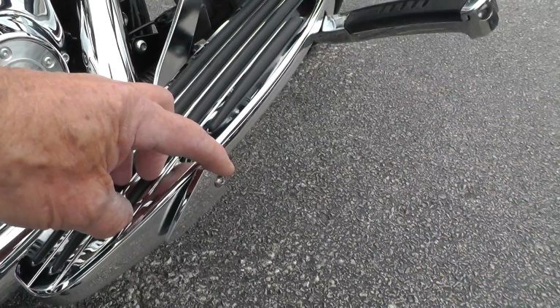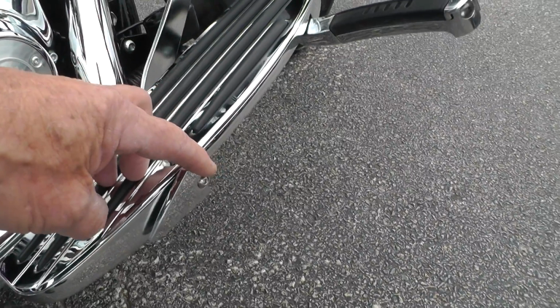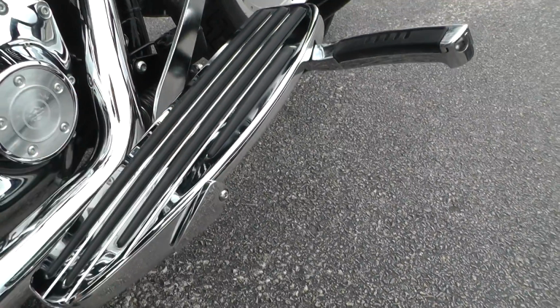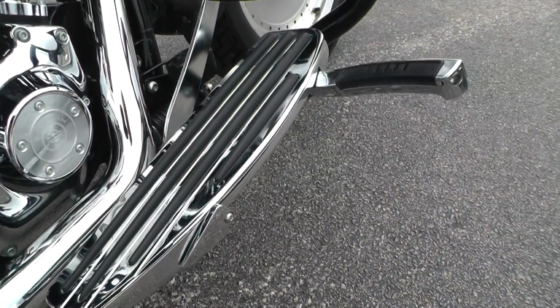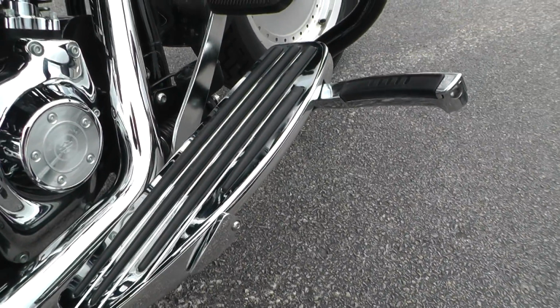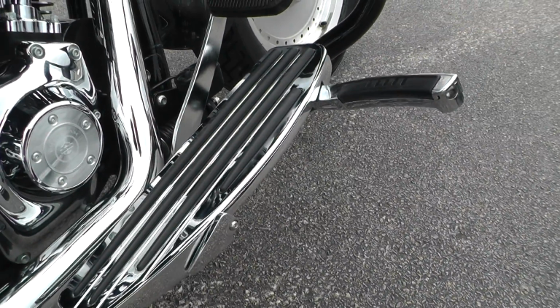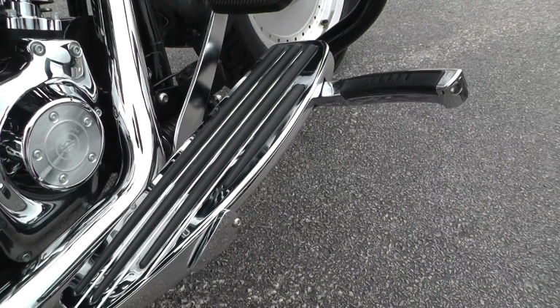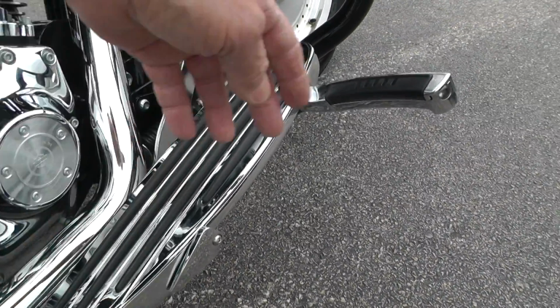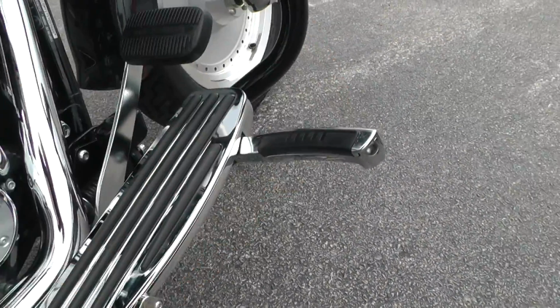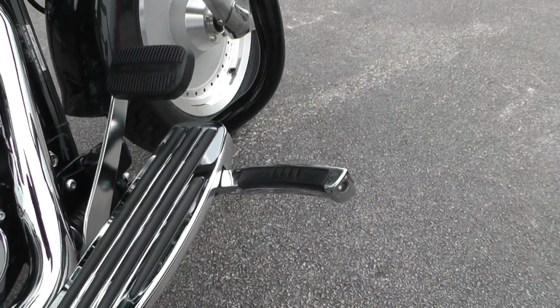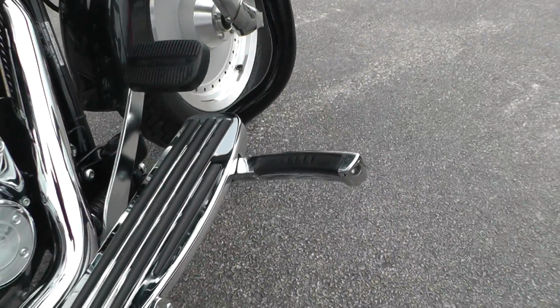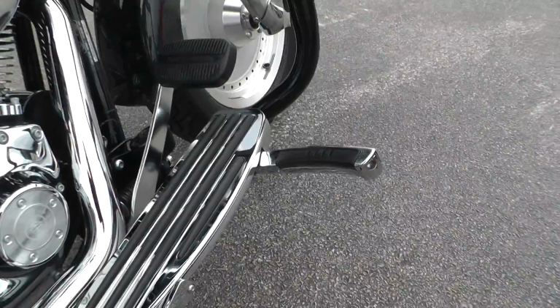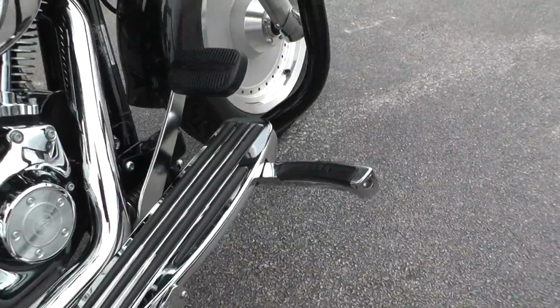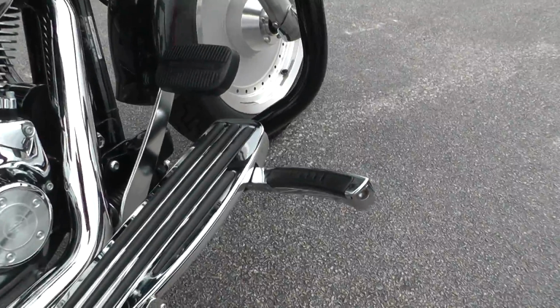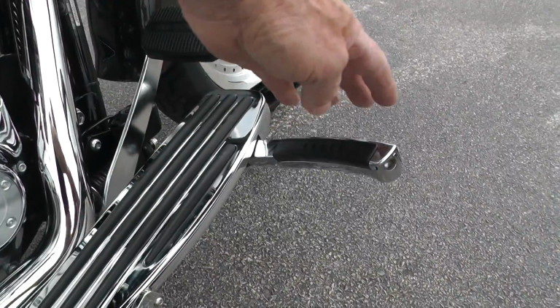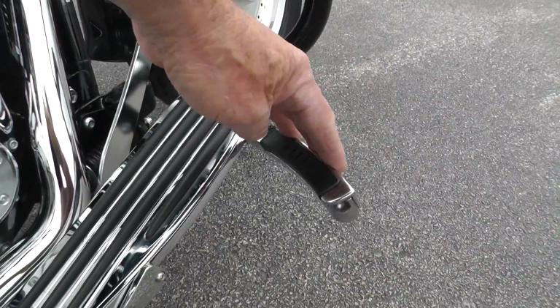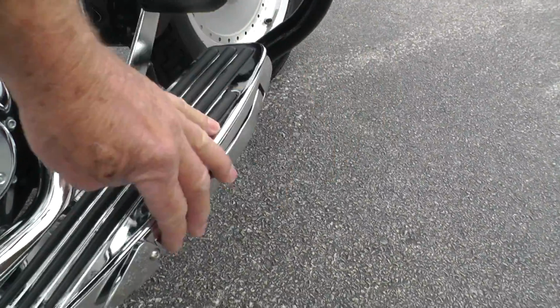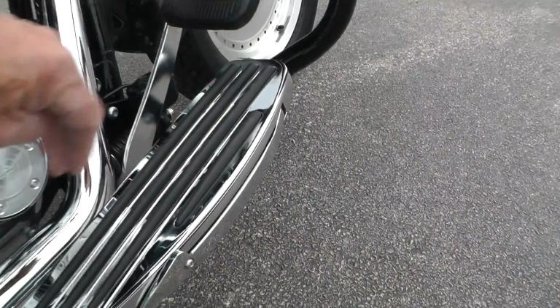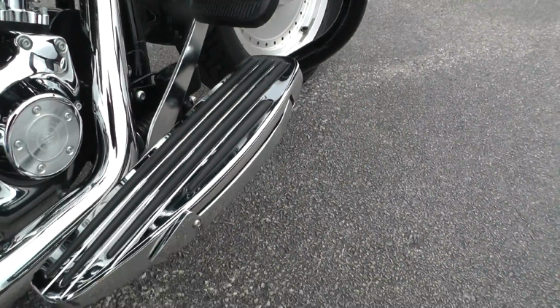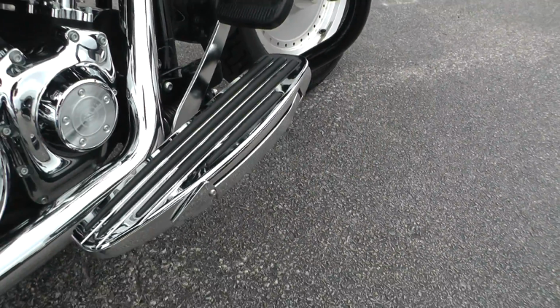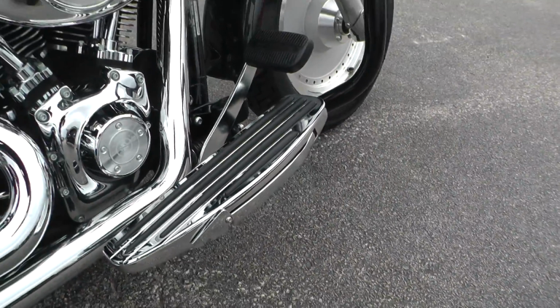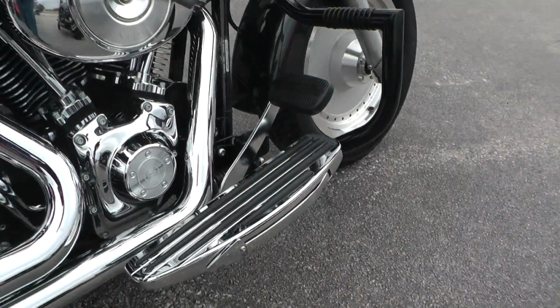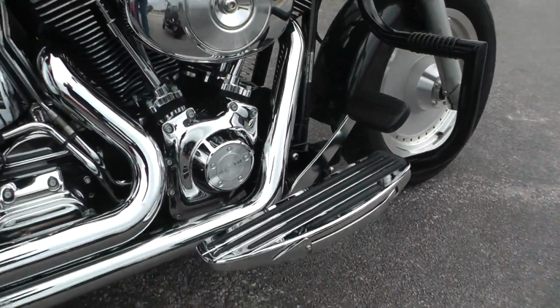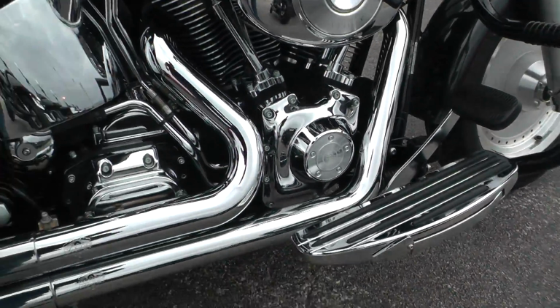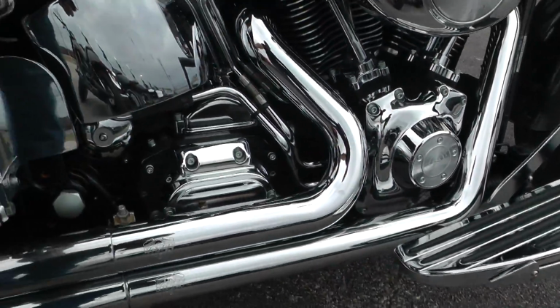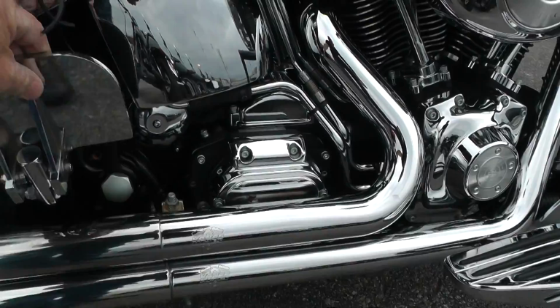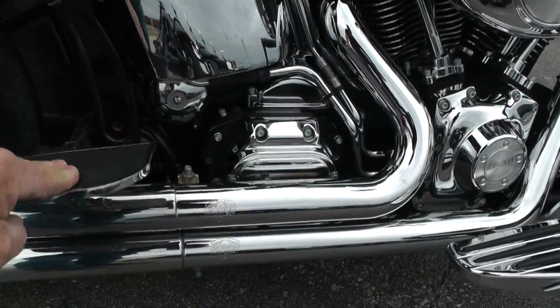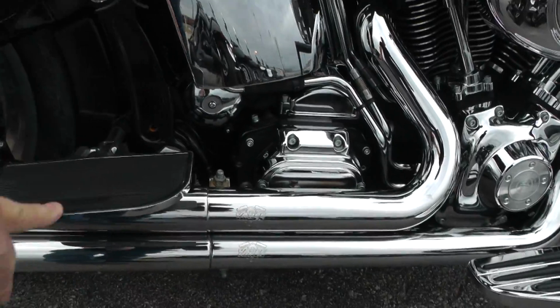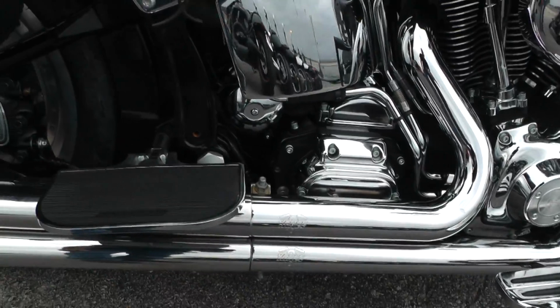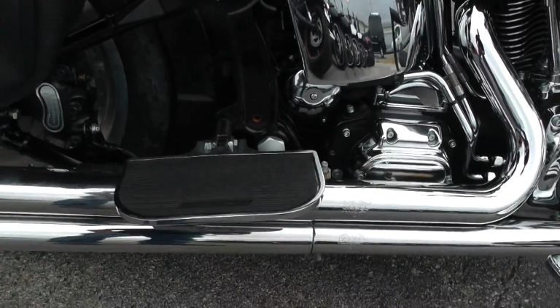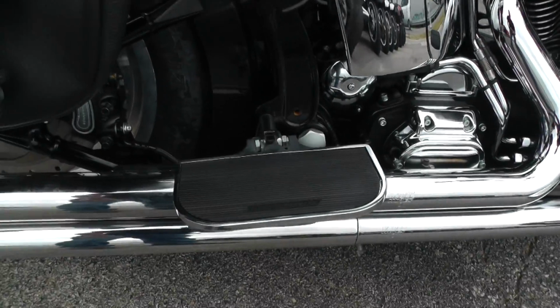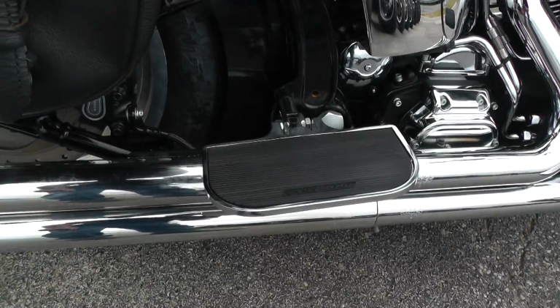Pull that lever back right there and you get a little extra foot relief. This snaps right back in place. It's also got a set of passenger floorboards added to it.